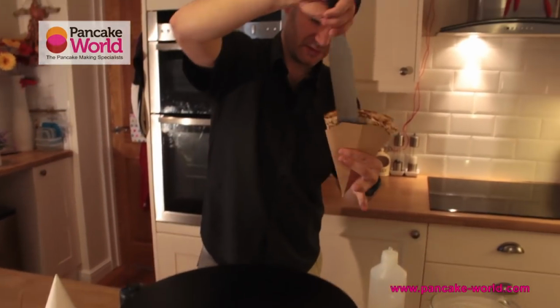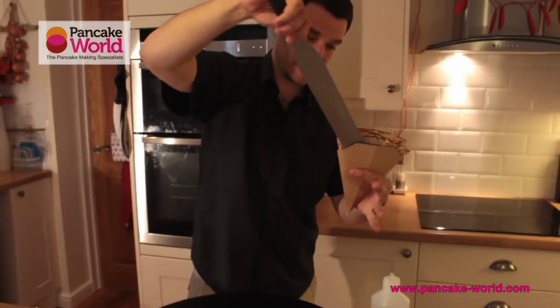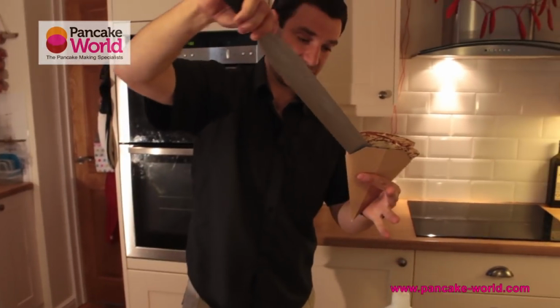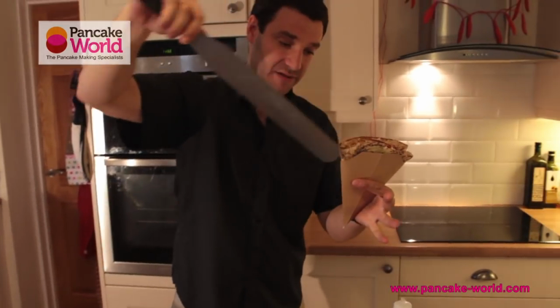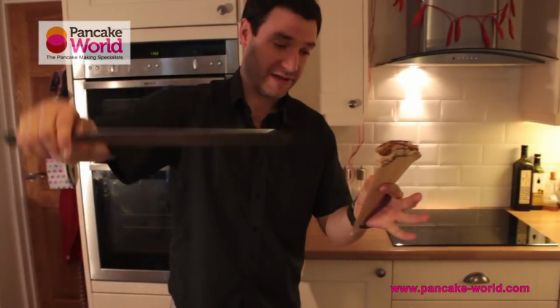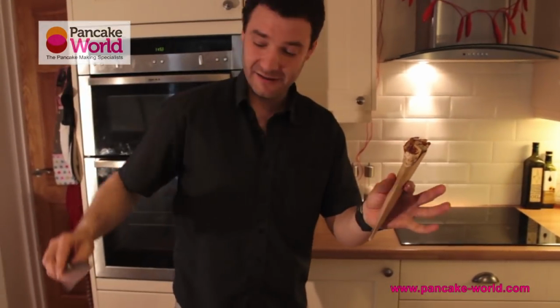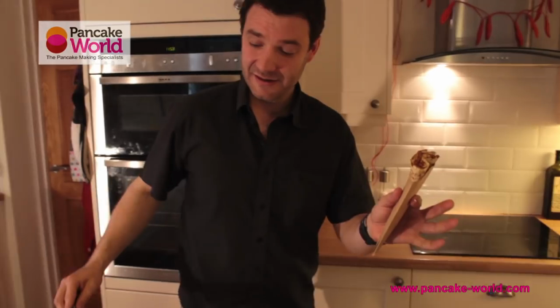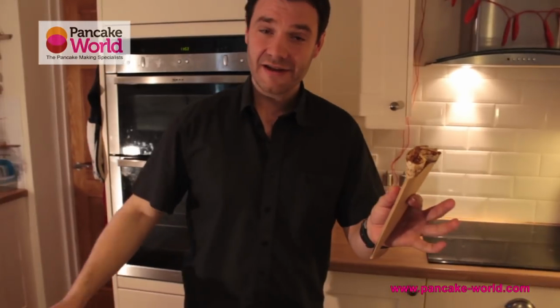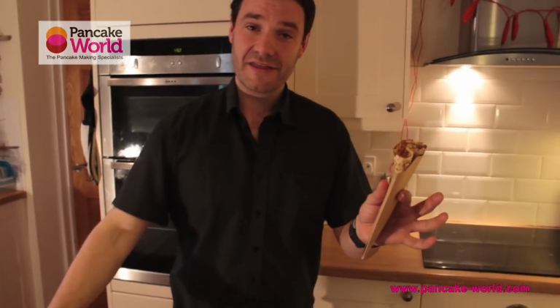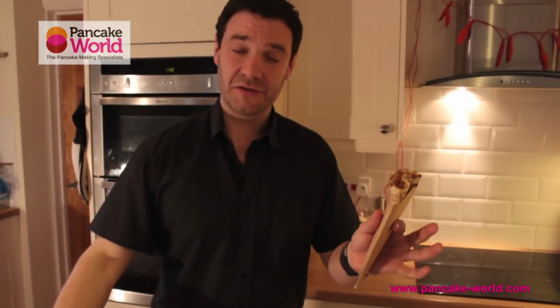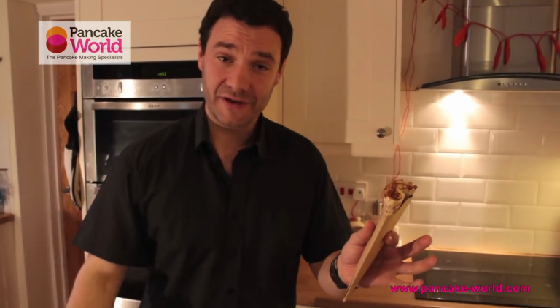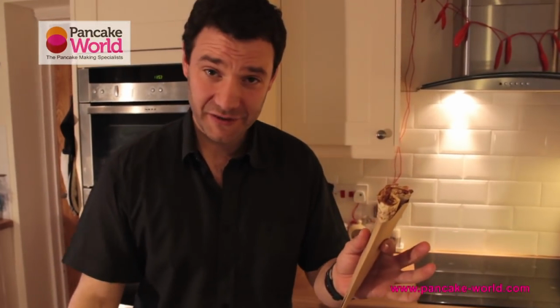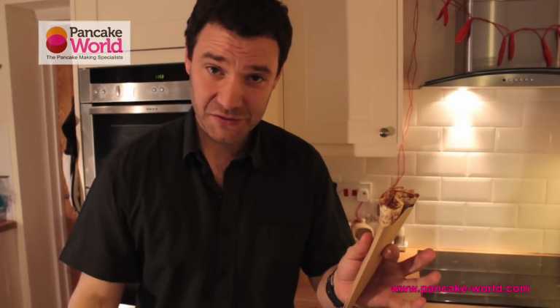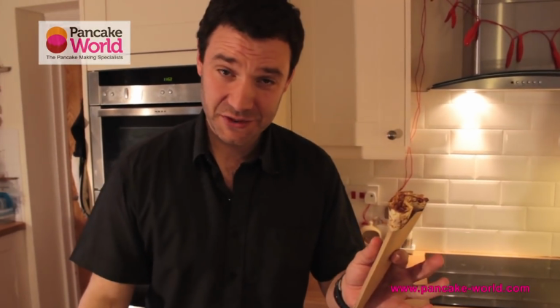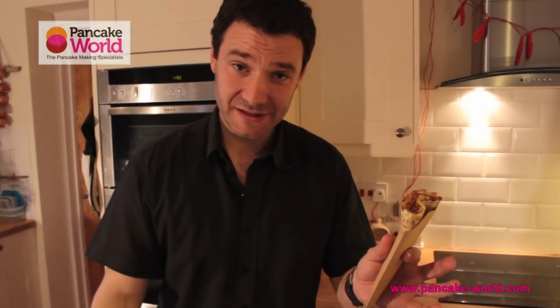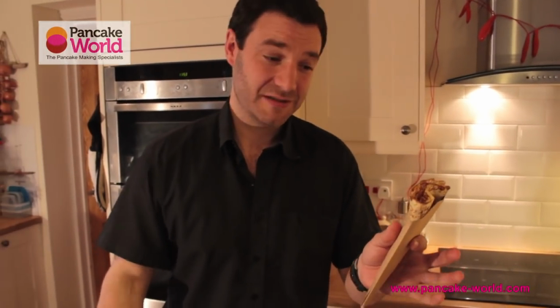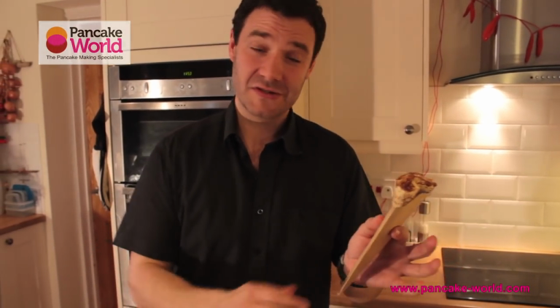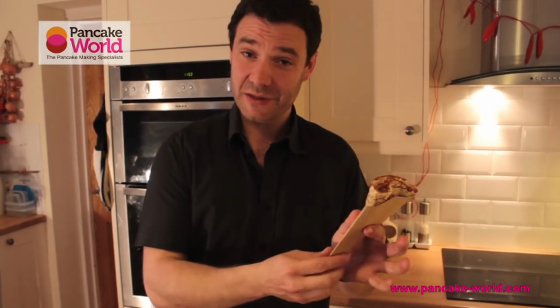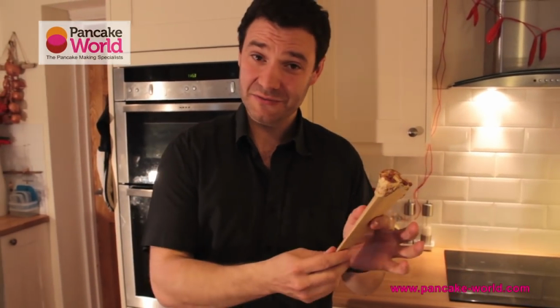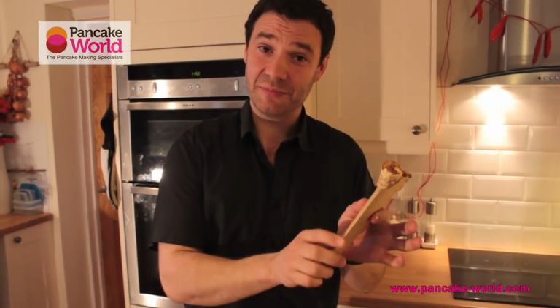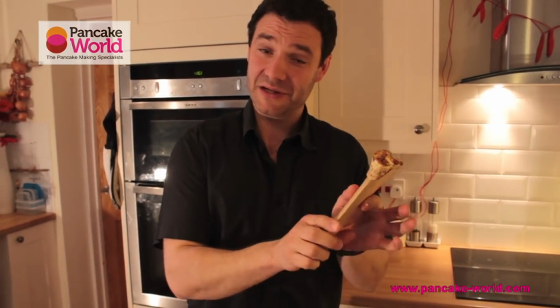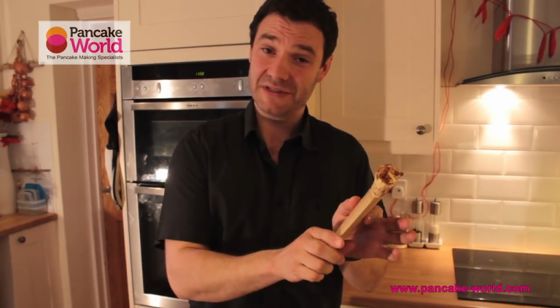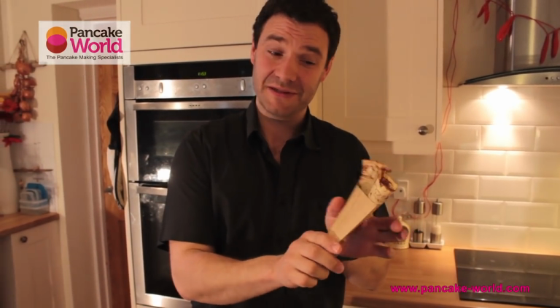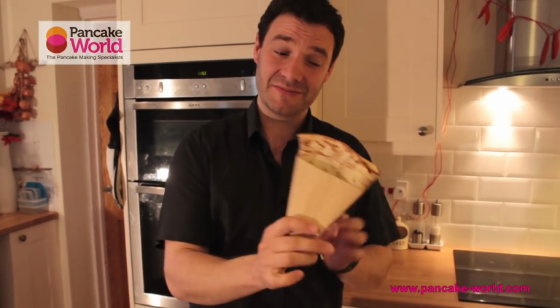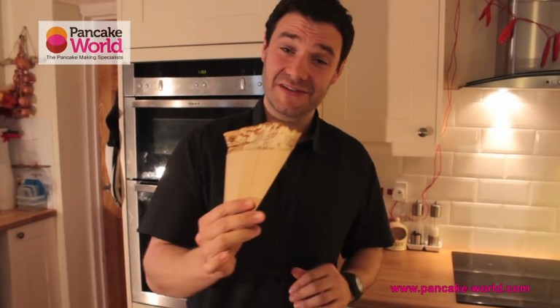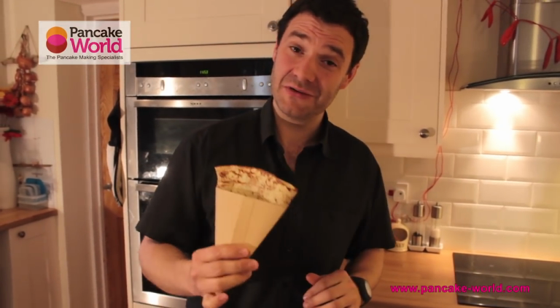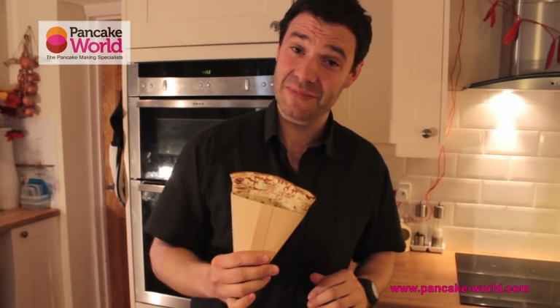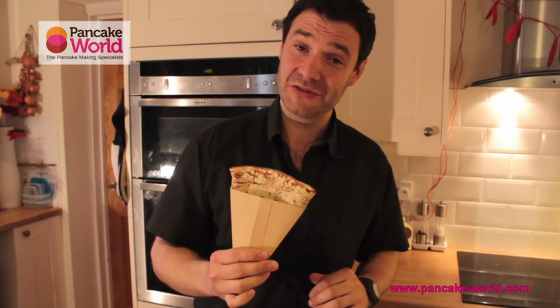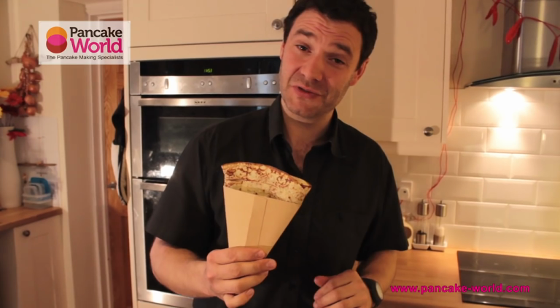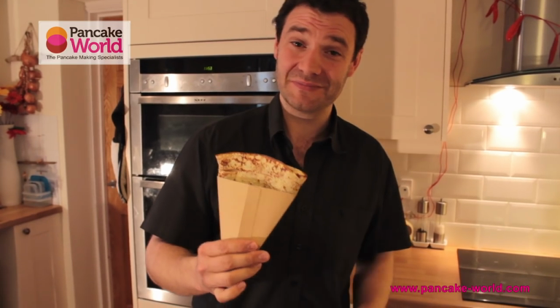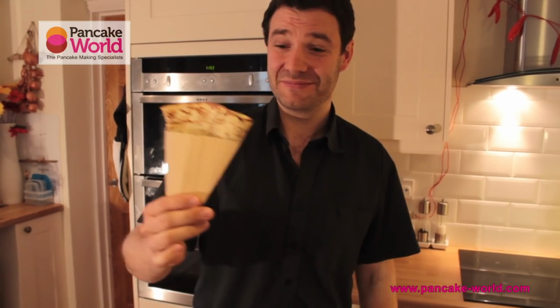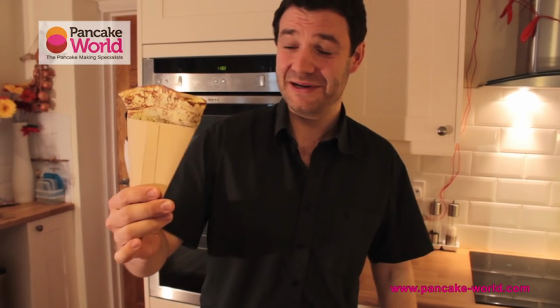Thank you very much for watching. That was Loic from Pancake World TV — see you in episode number two.